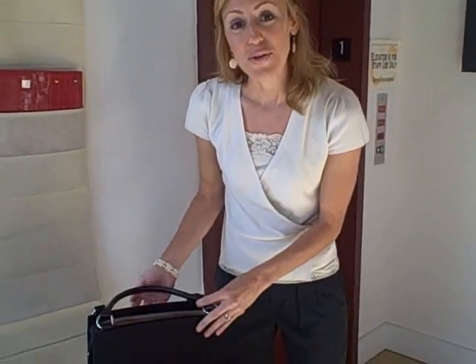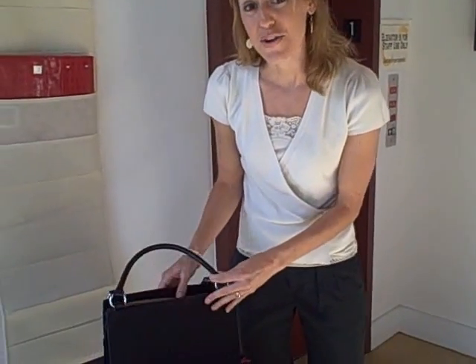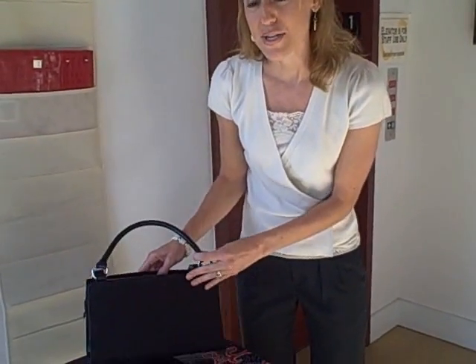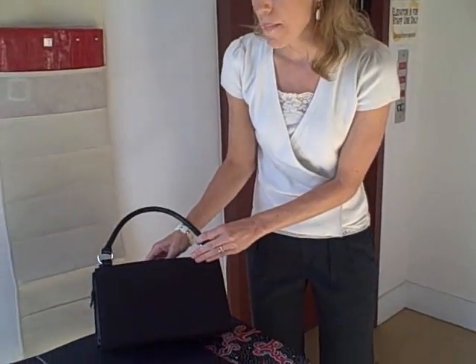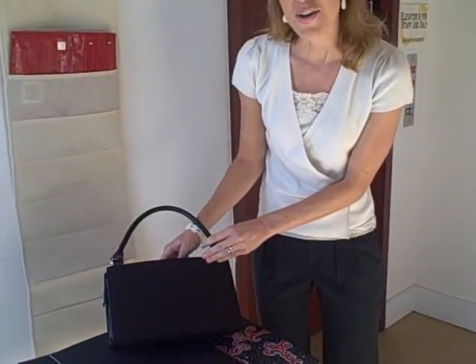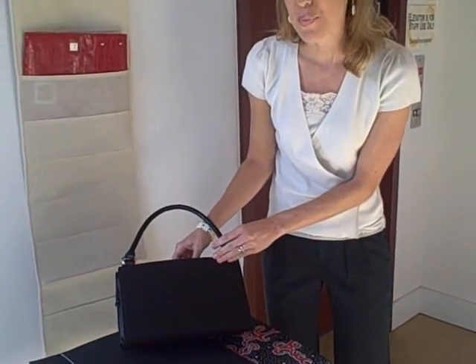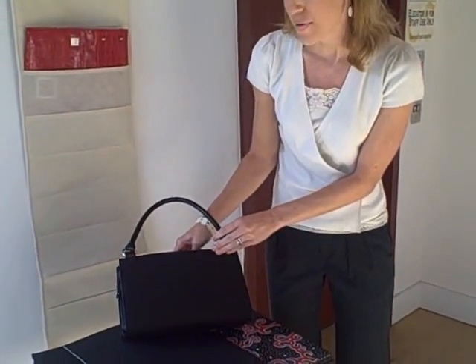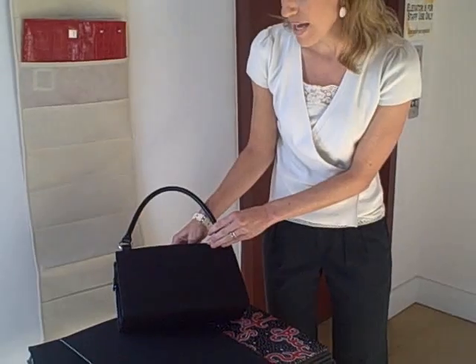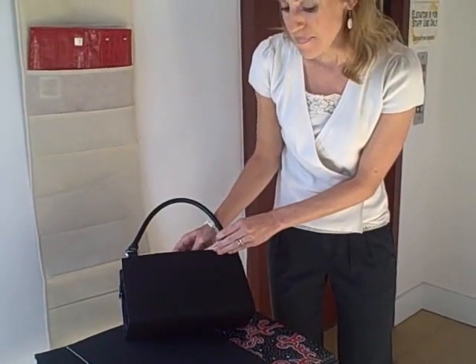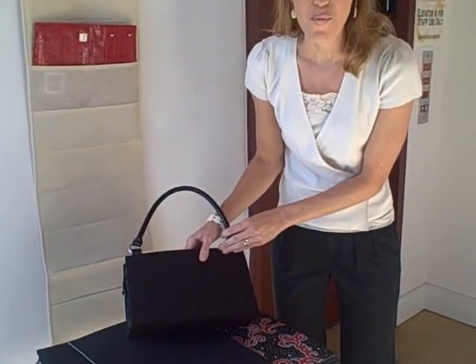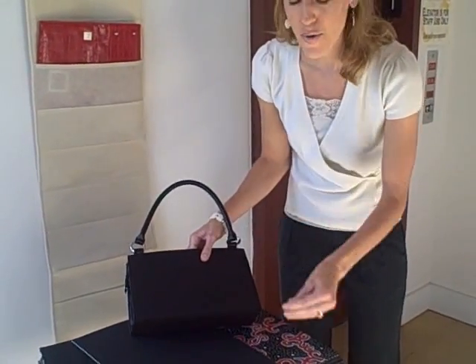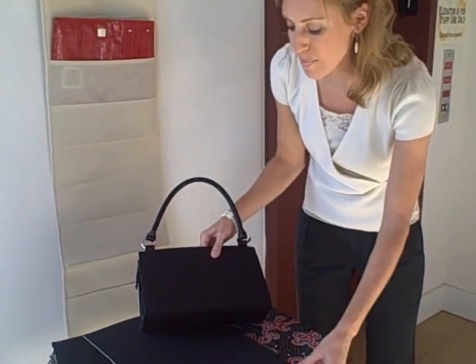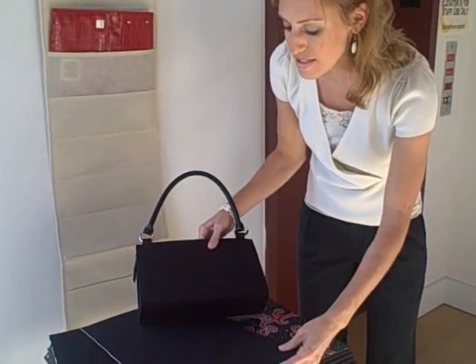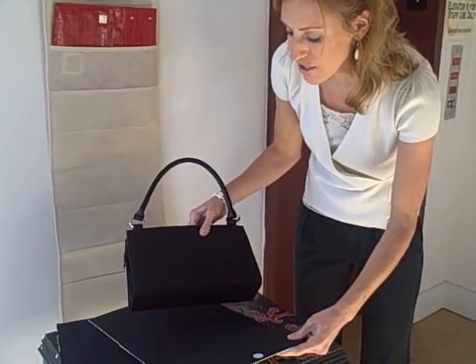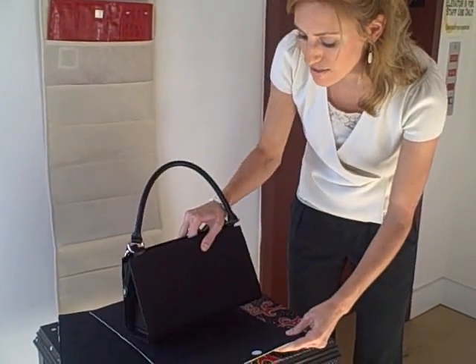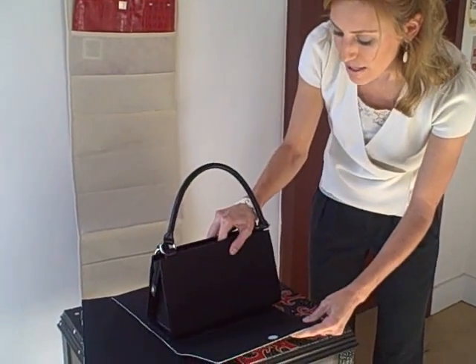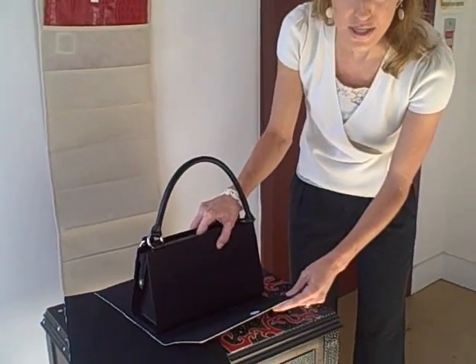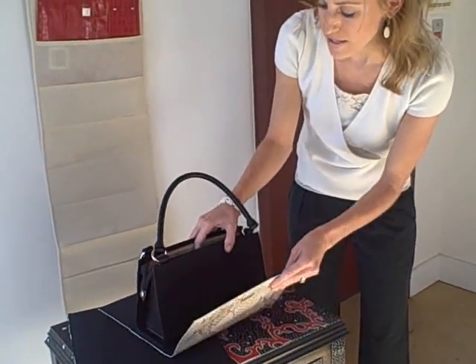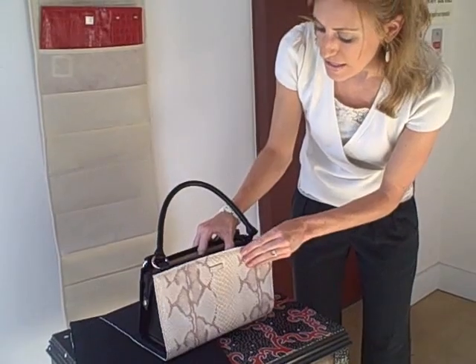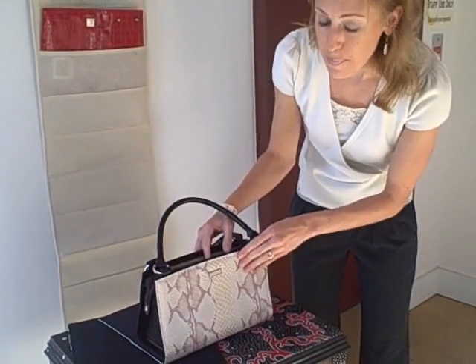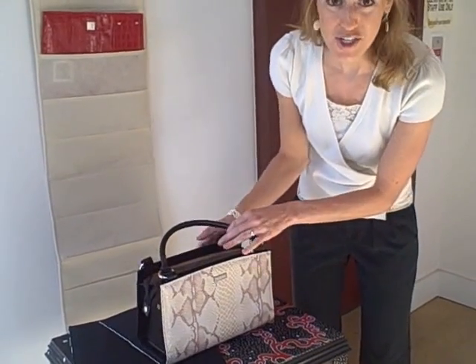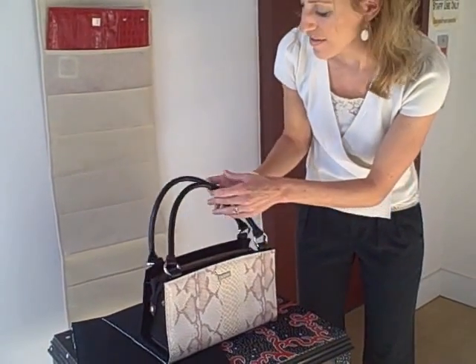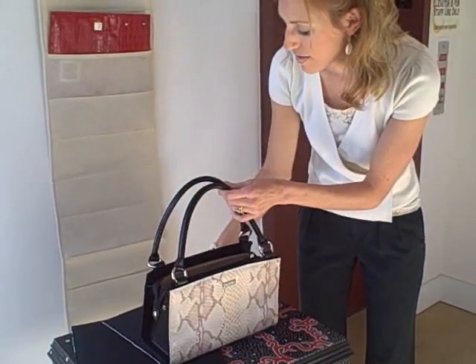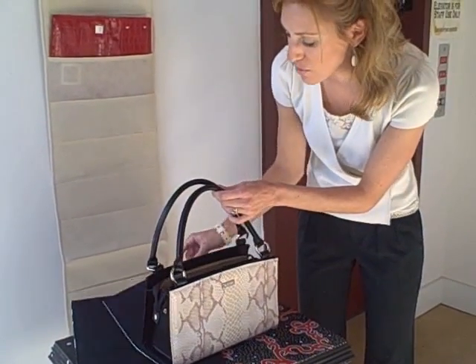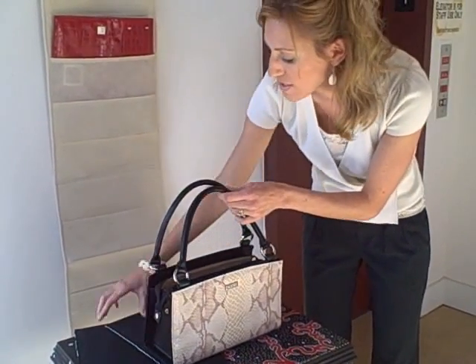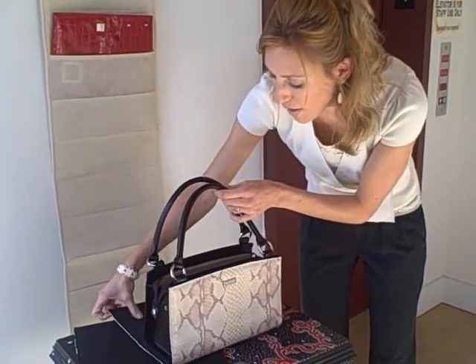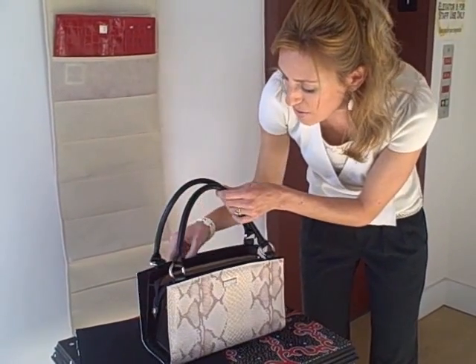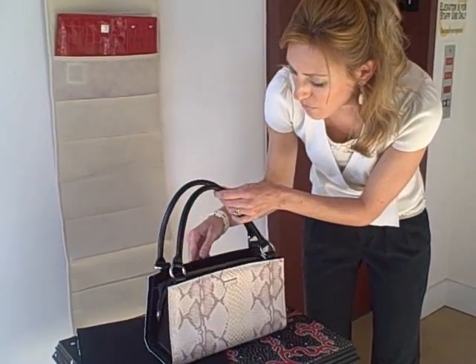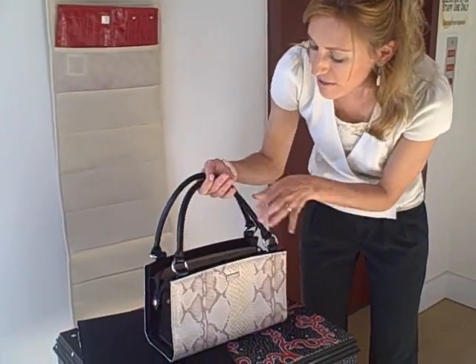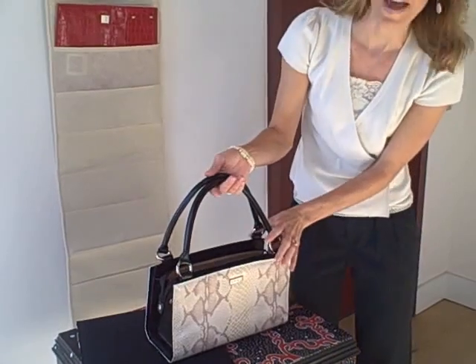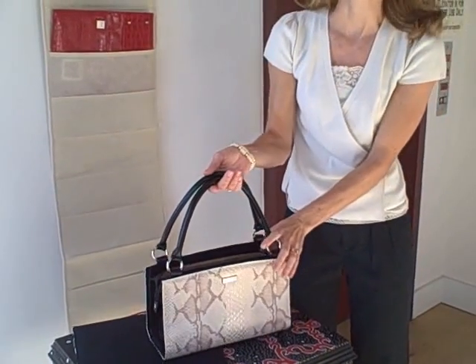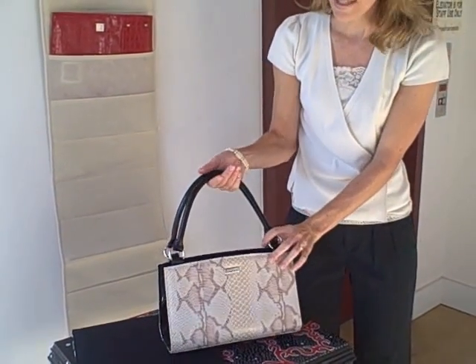You can either get yours in a black or a brown base. And what is so awesome about this is that you simply, in three seconds, slip on a shell and you are ready to go out with whatever color bag you want.